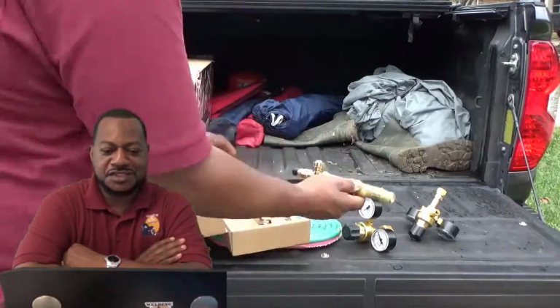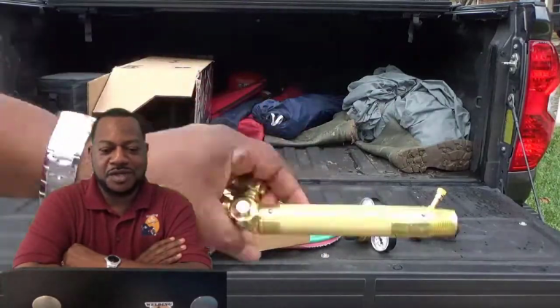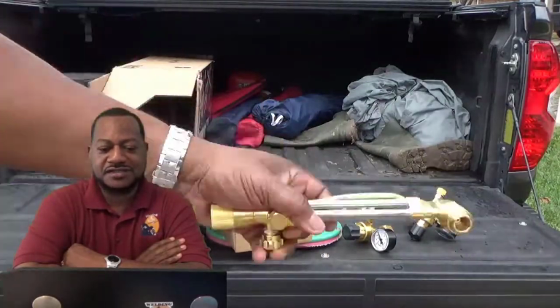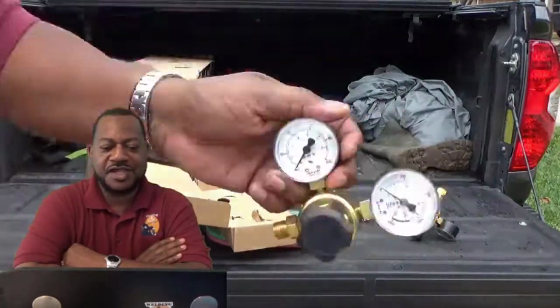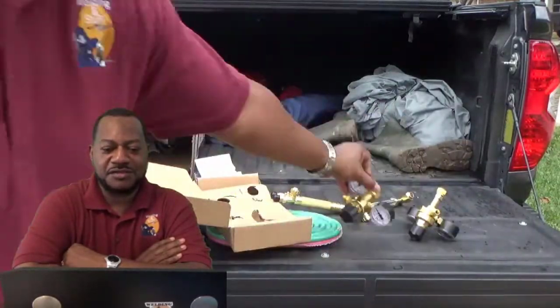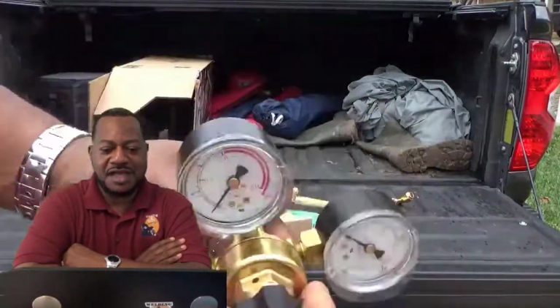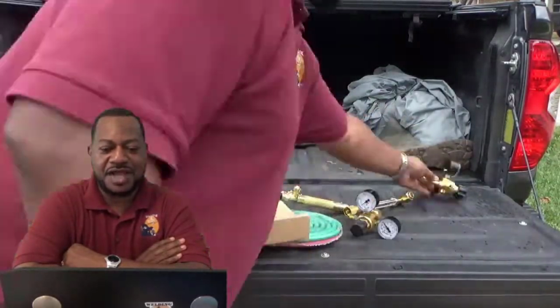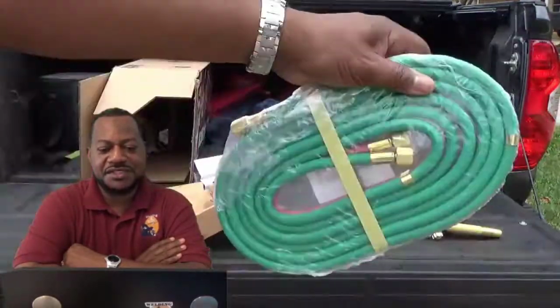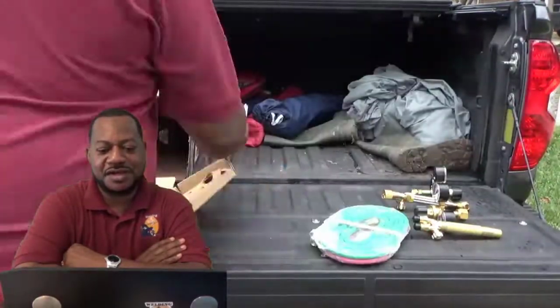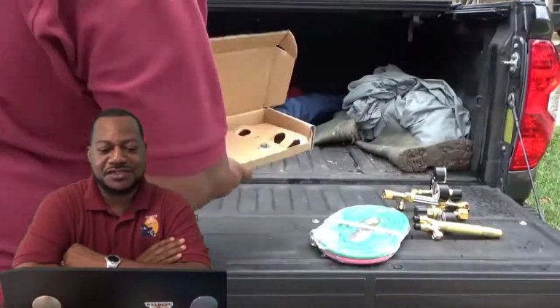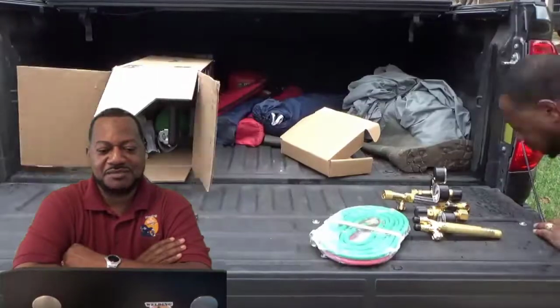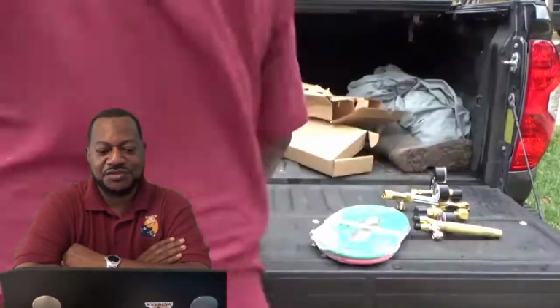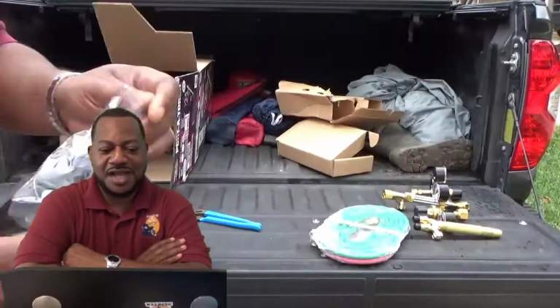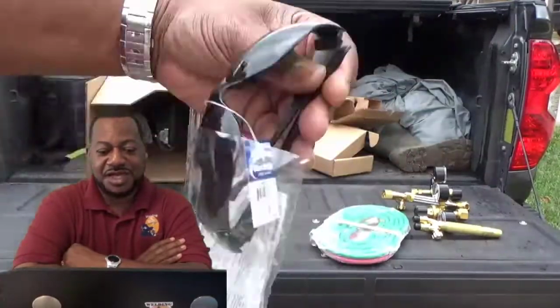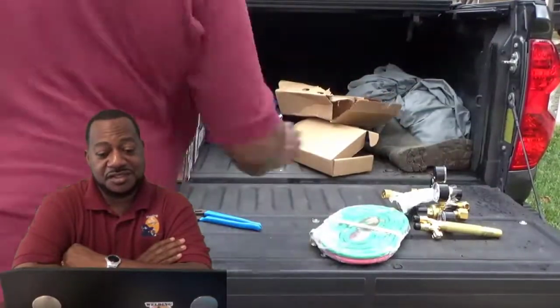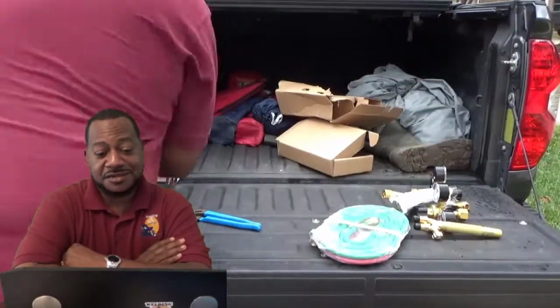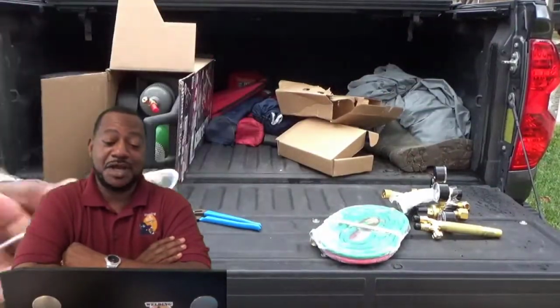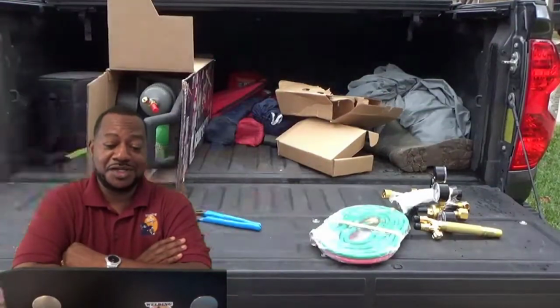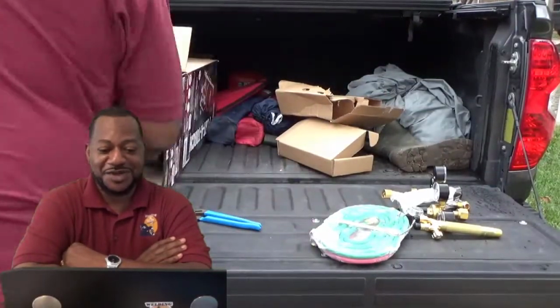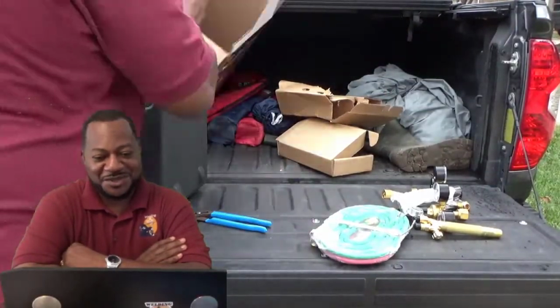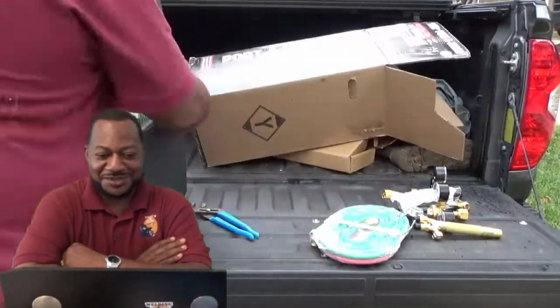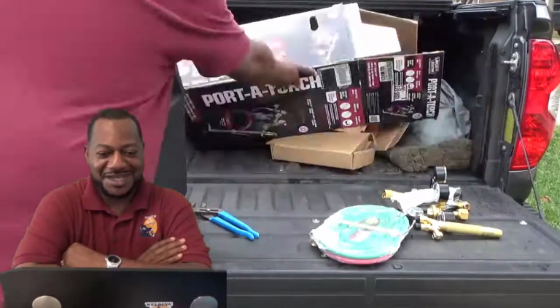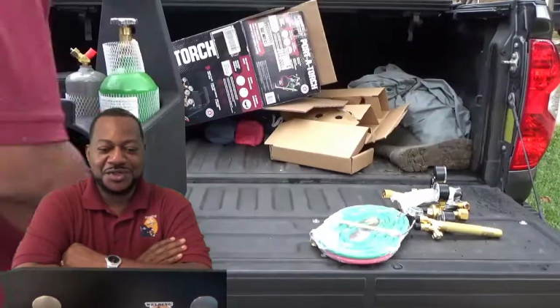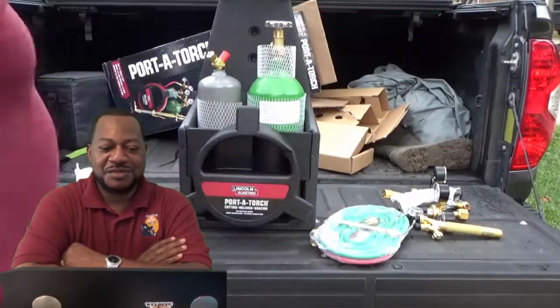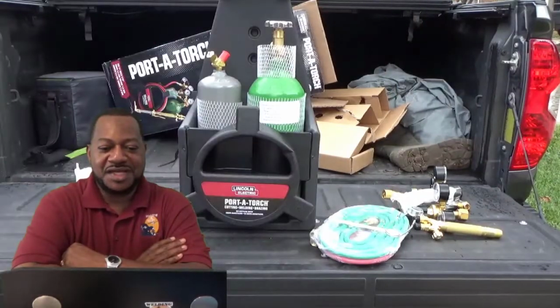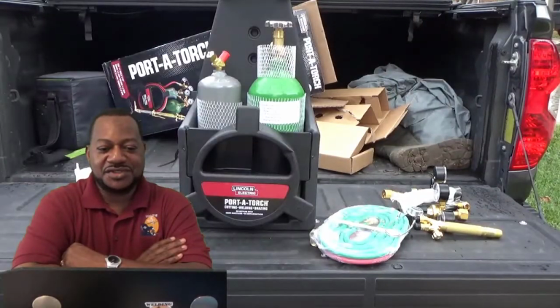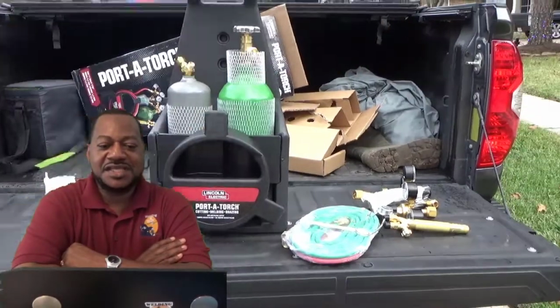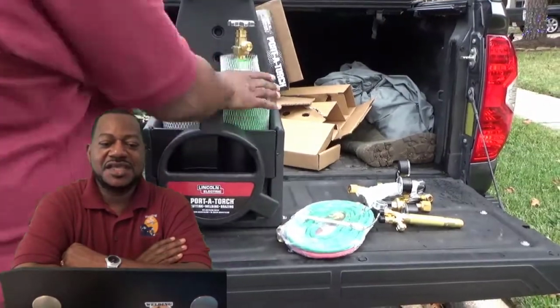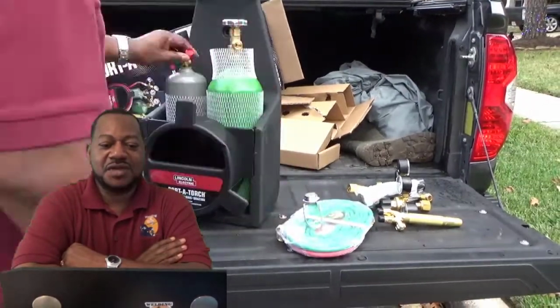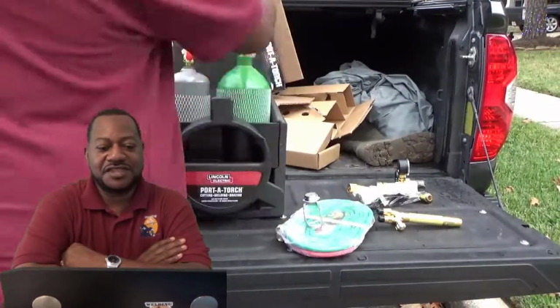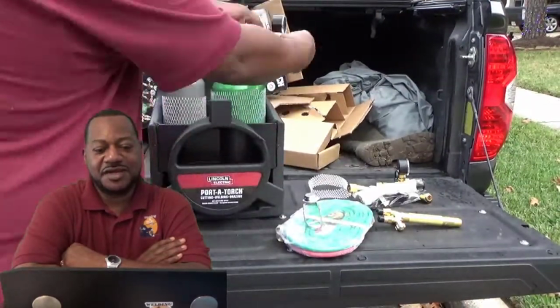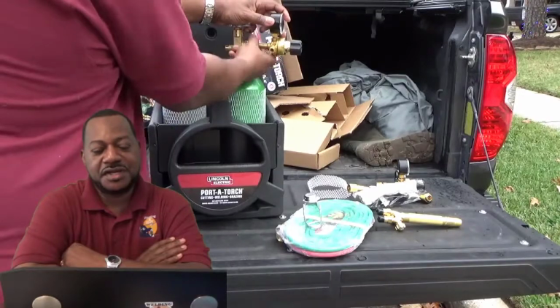It's really simple, and there are a lot of videos out there on how to put these together. I've been doing this for 30-something years, so it's second nature. As you can see, it comes with all of this stuff and I'm putting it on.